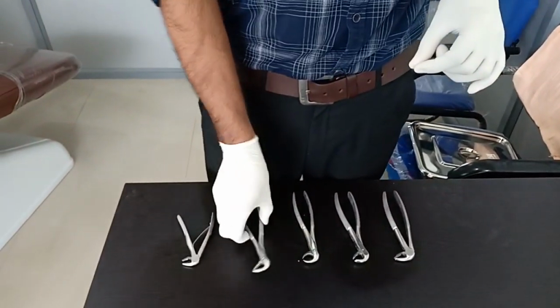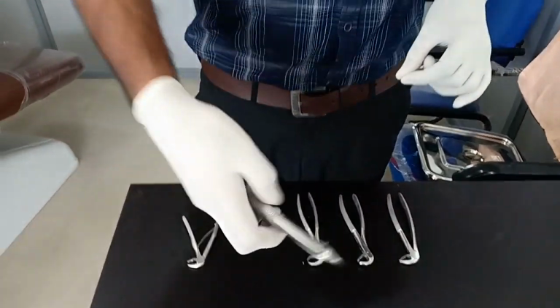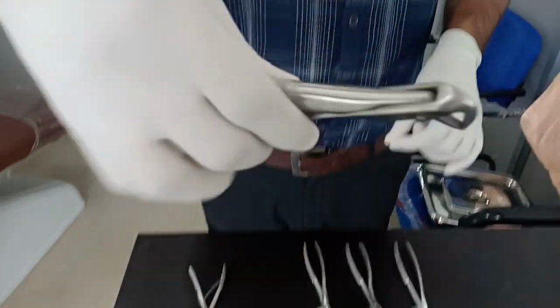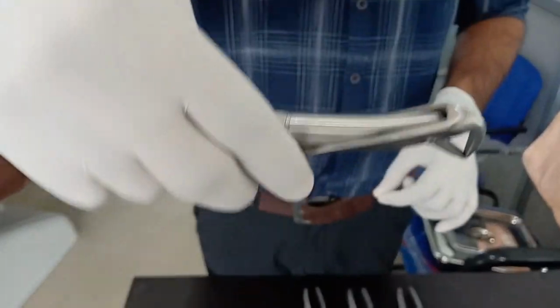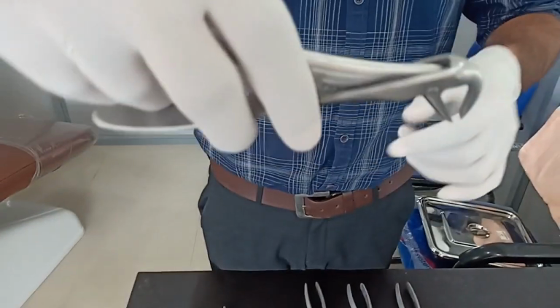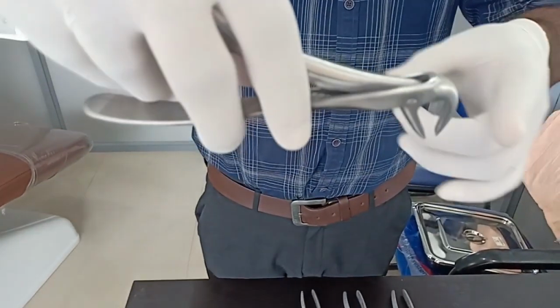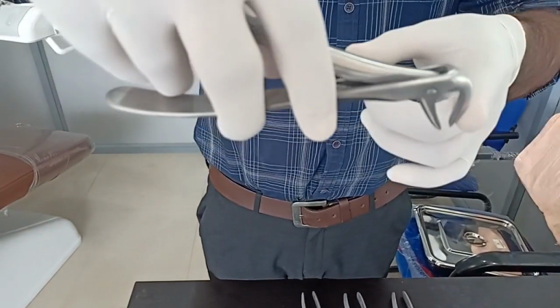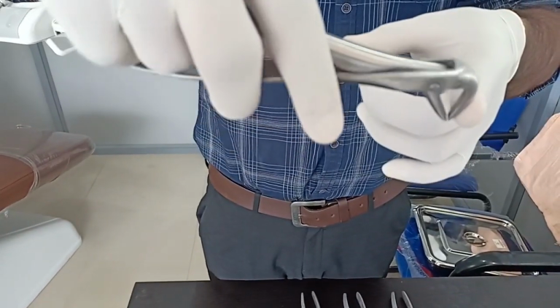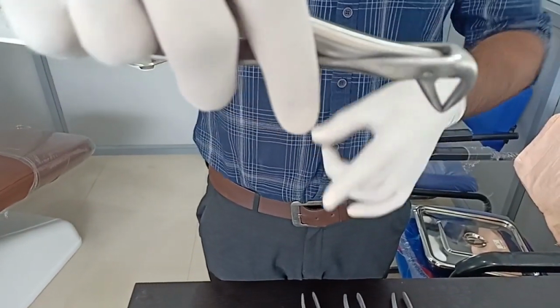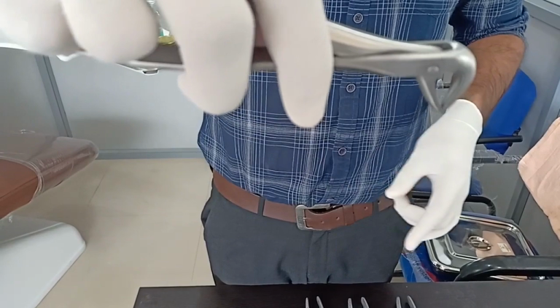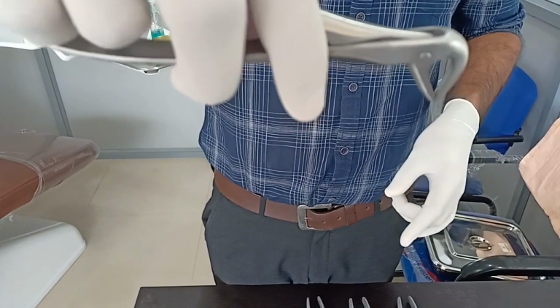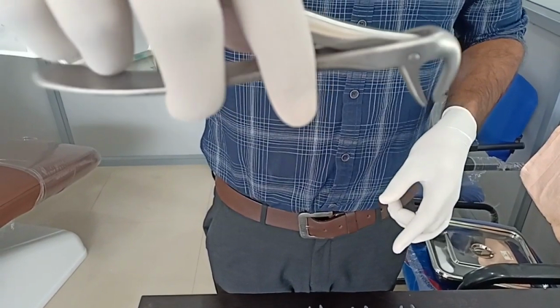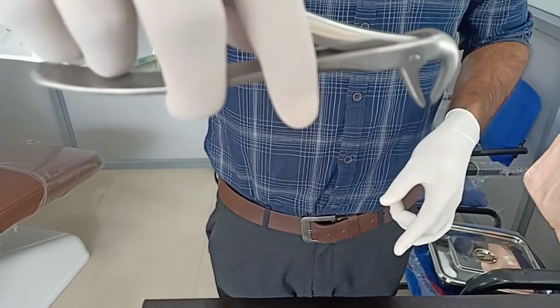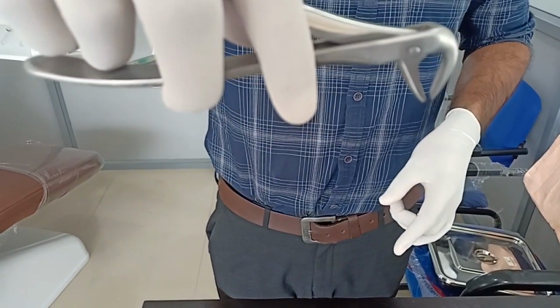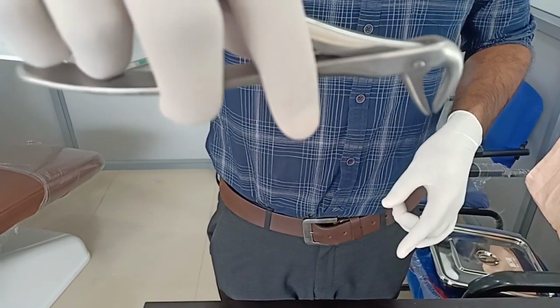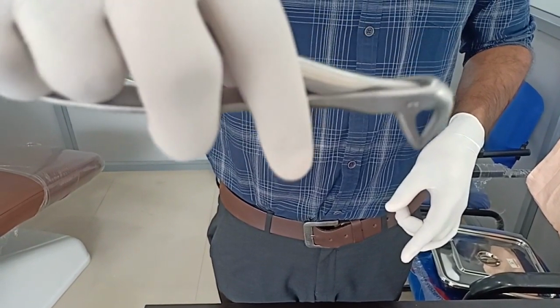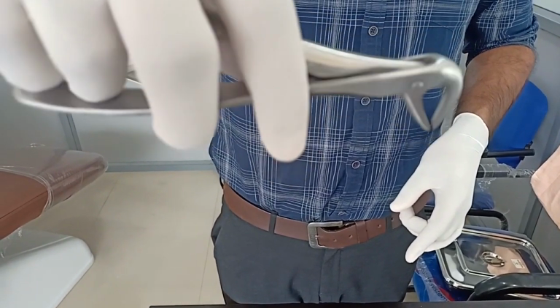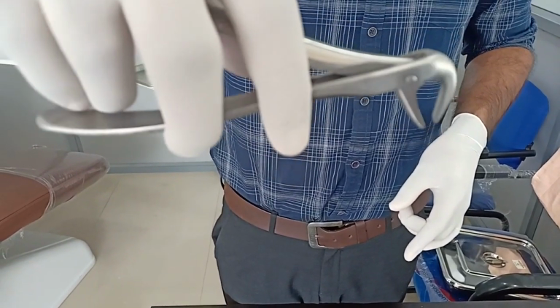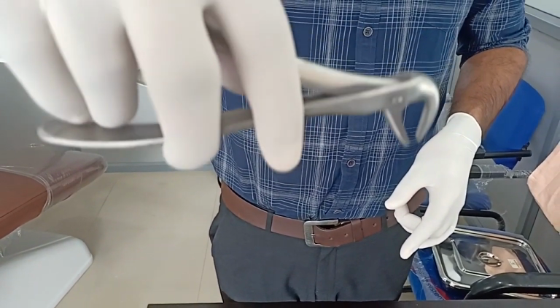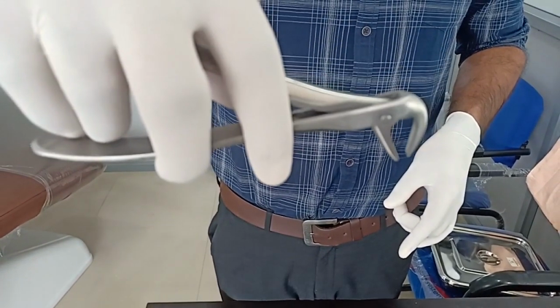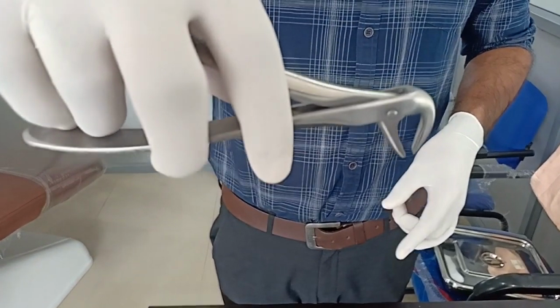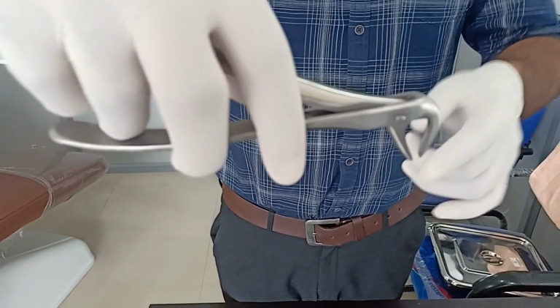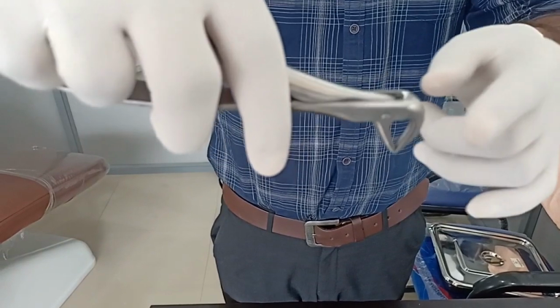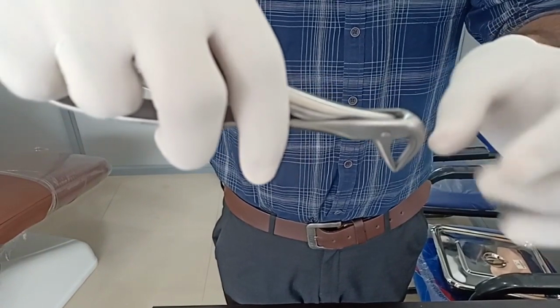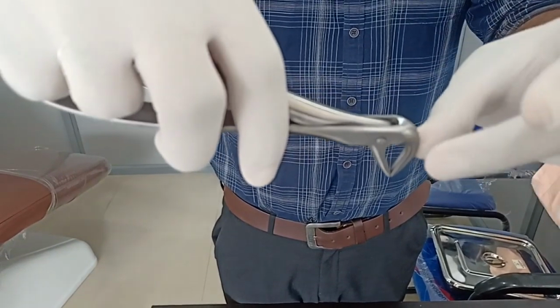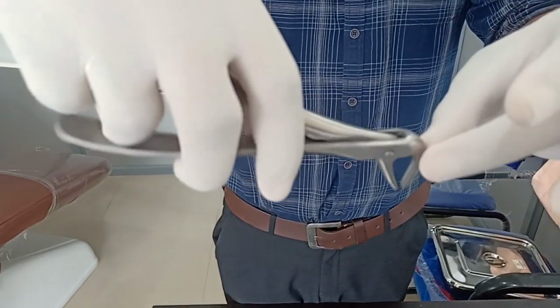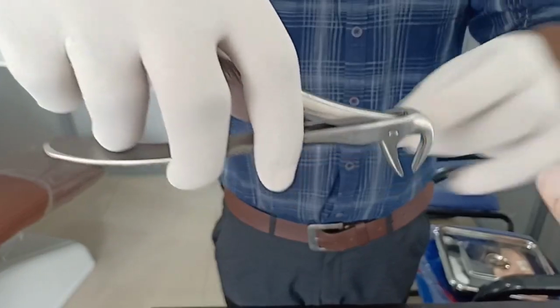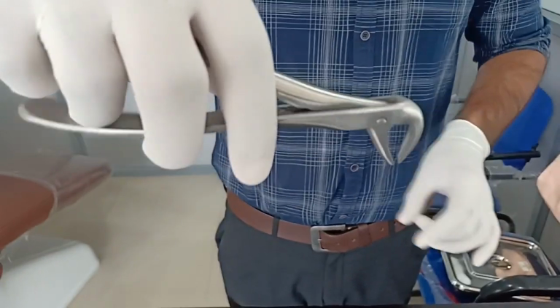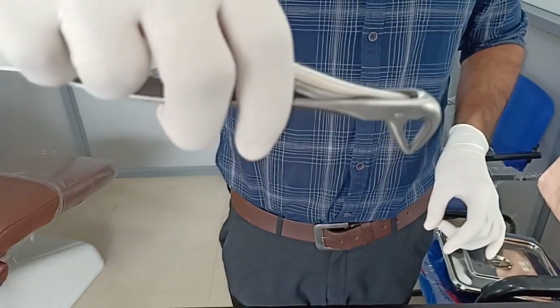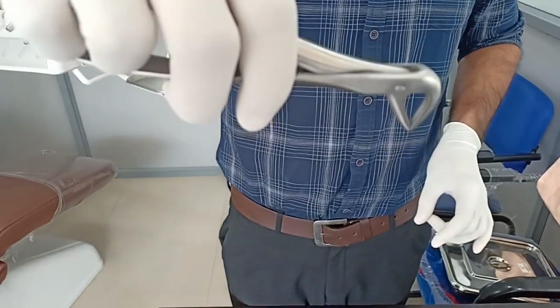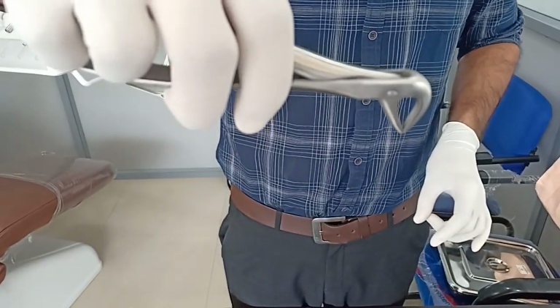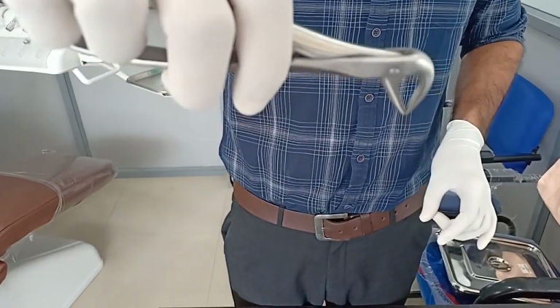As I mentioned in the last session, if the beaks are touching, it will be a root forceps. This is a mandibular root forceps, and any root can be retrieved using these forceps.